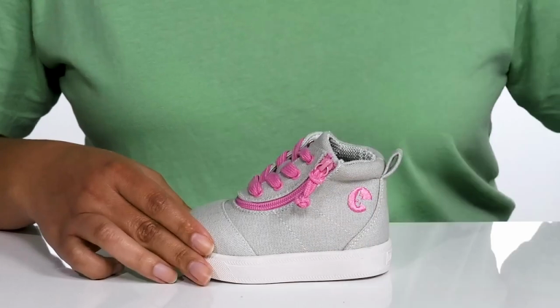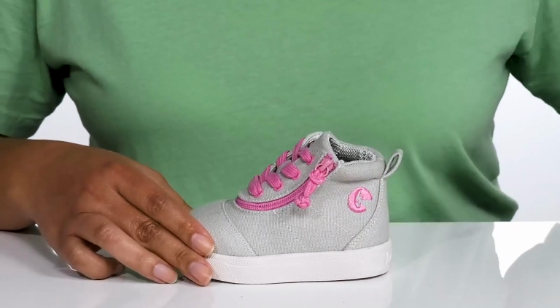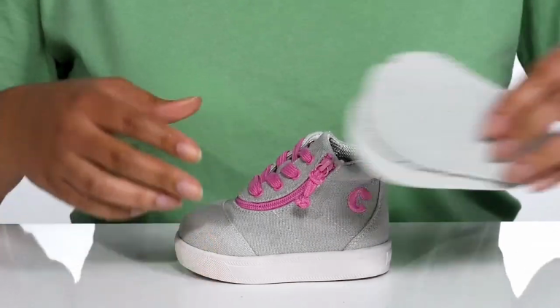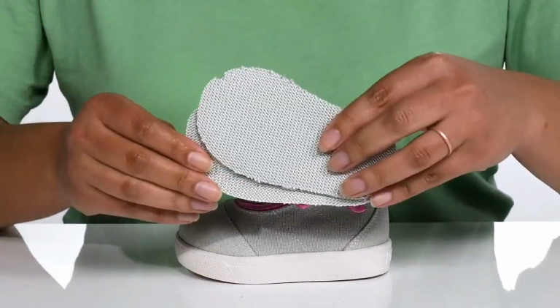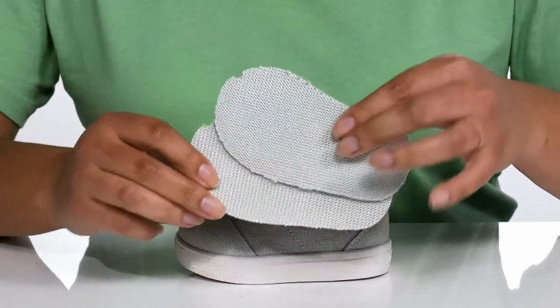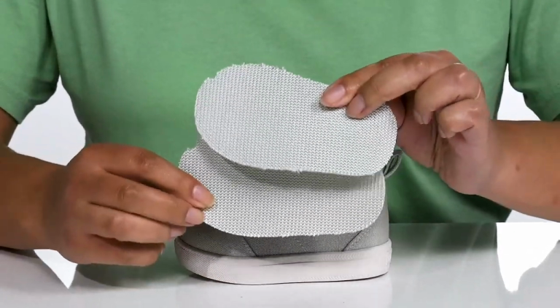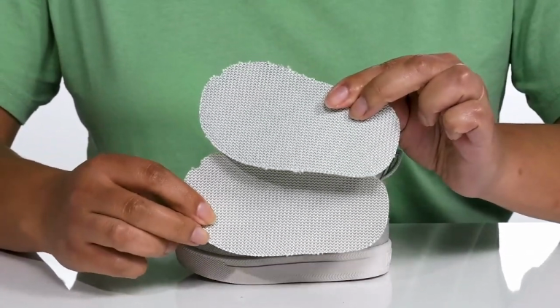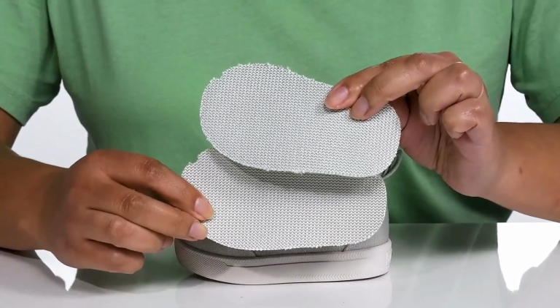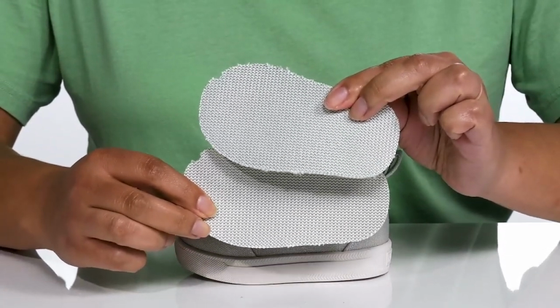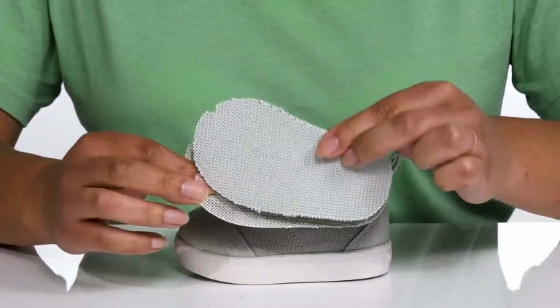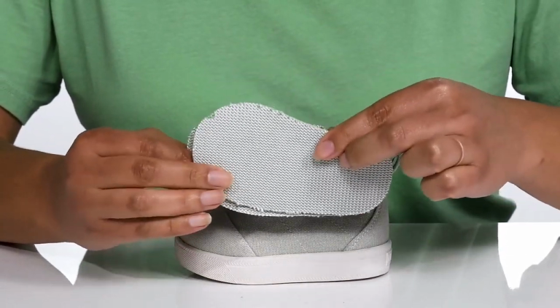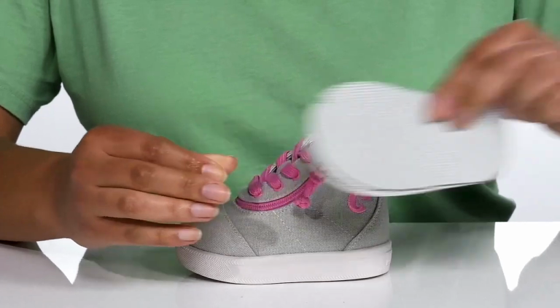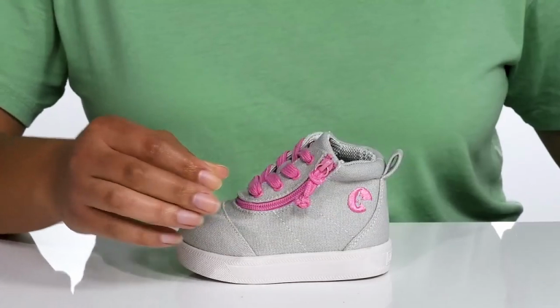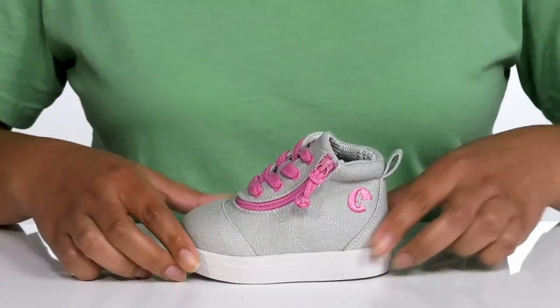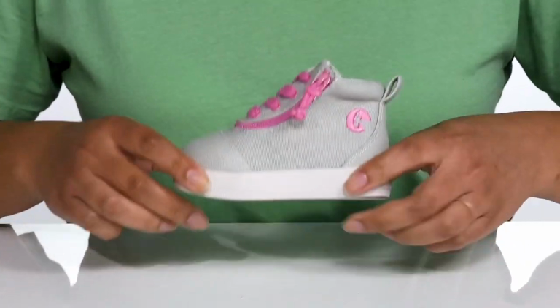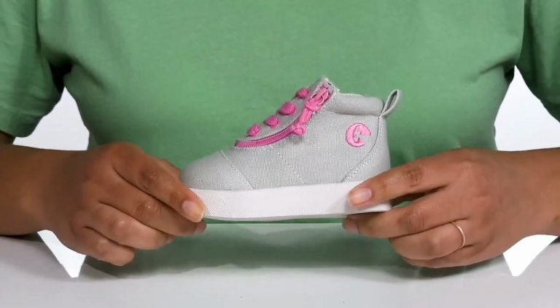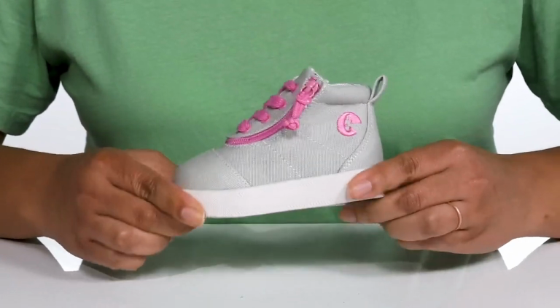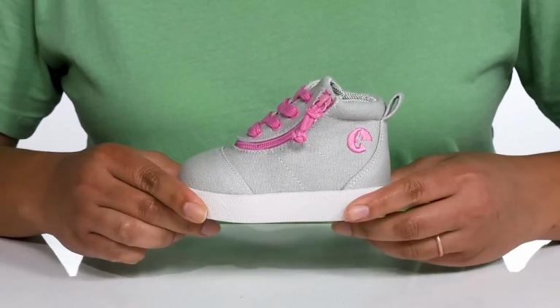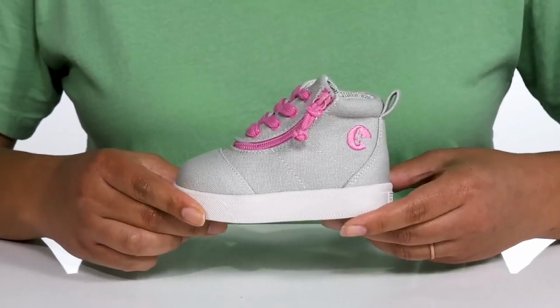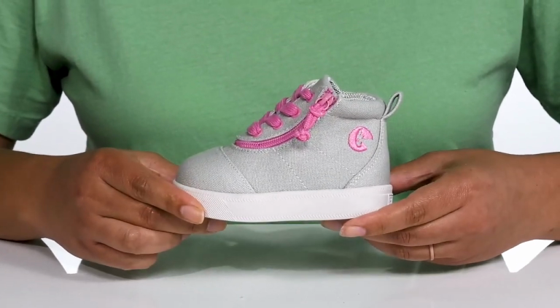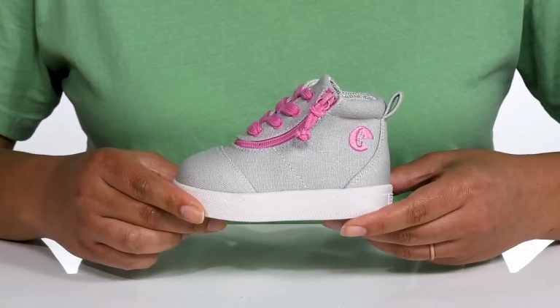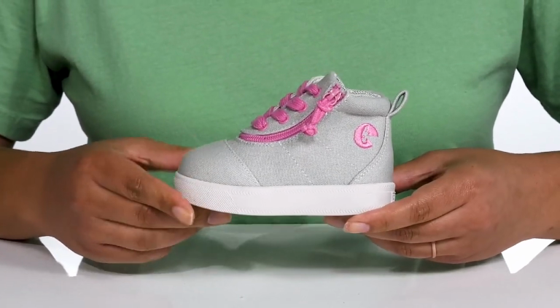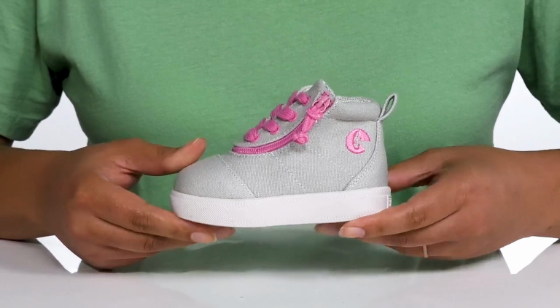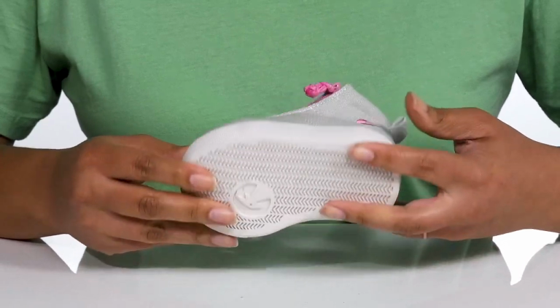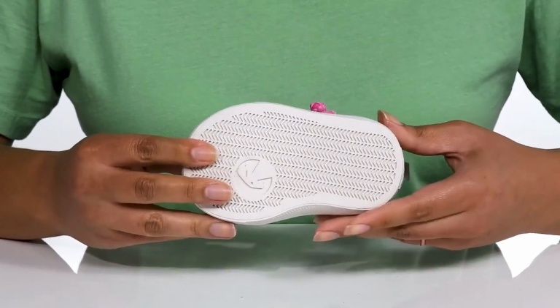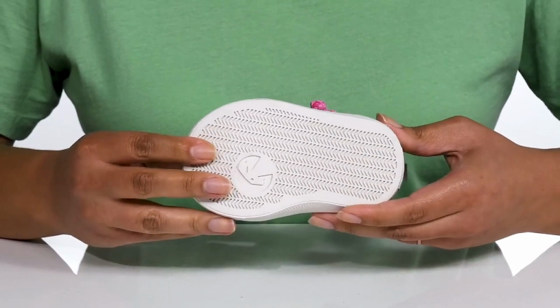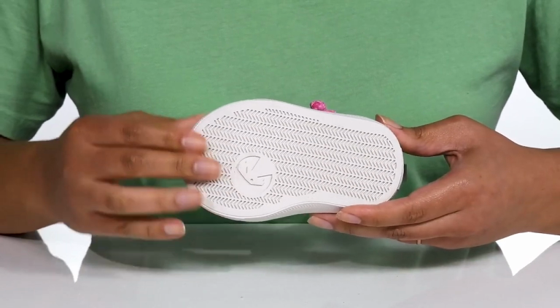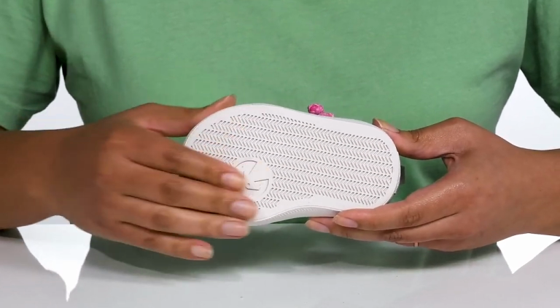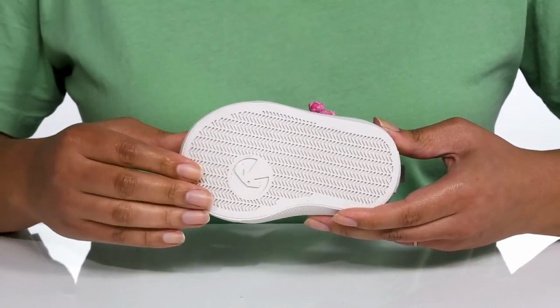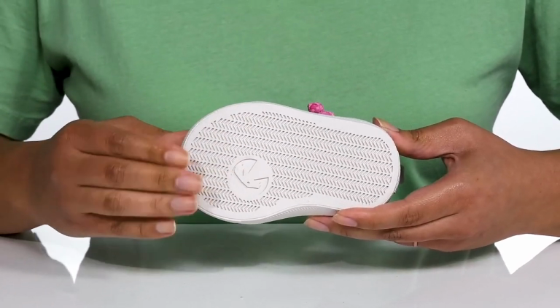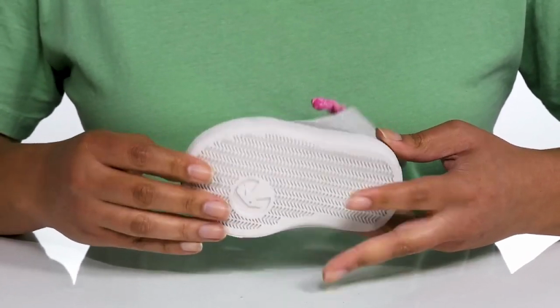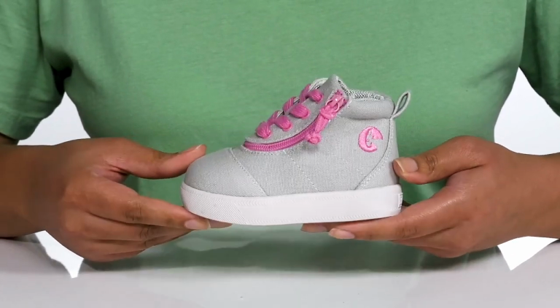They also have two removable footbeds so you can customize their fit to ensure a more comfortable fit. They're very lightweight with a sturdy and durable build that's made to last, all on top of a durable man-made outsole that is textured to give them the best grip.